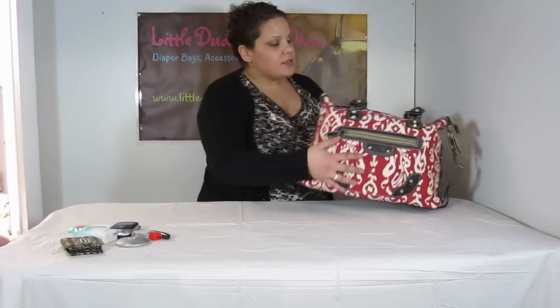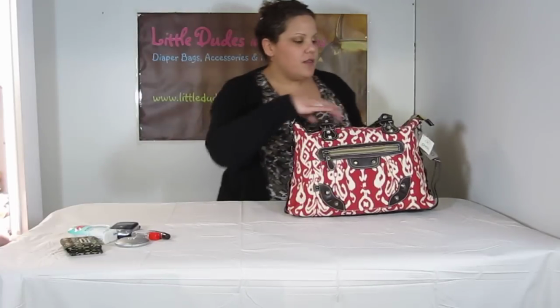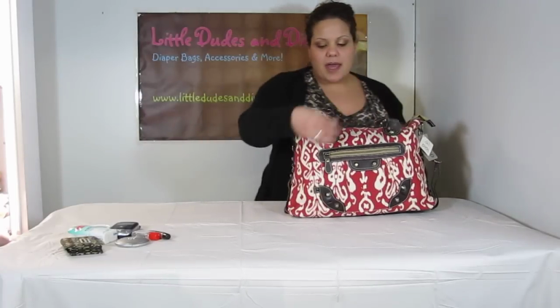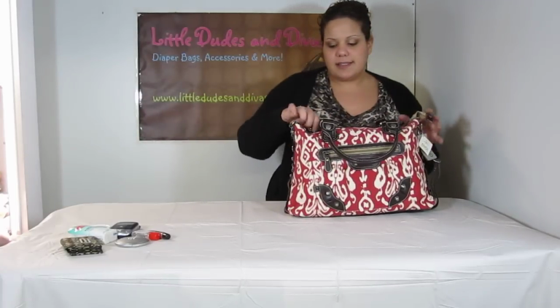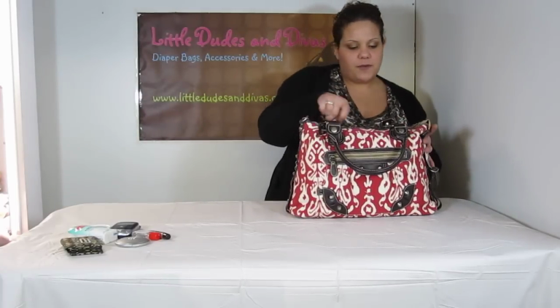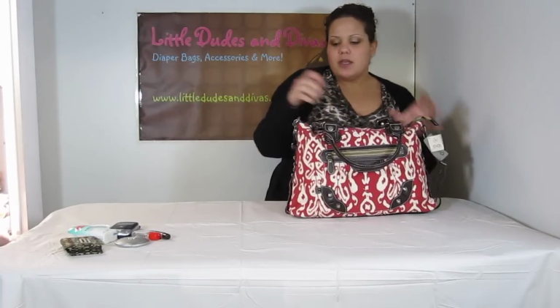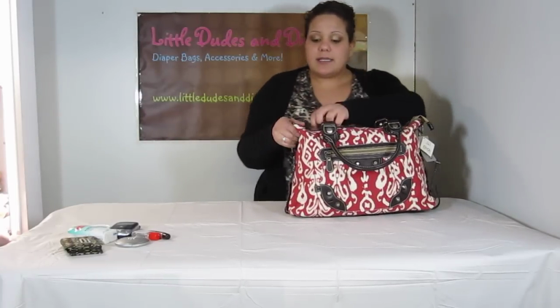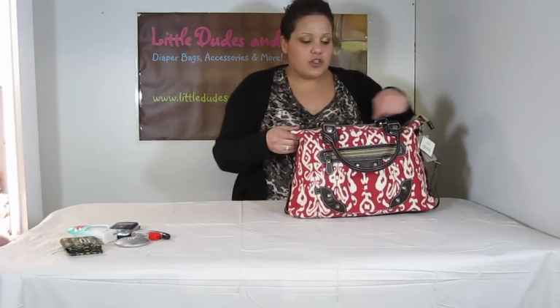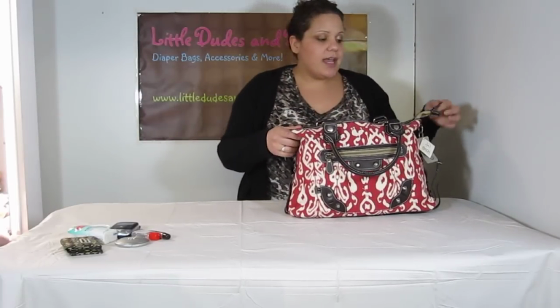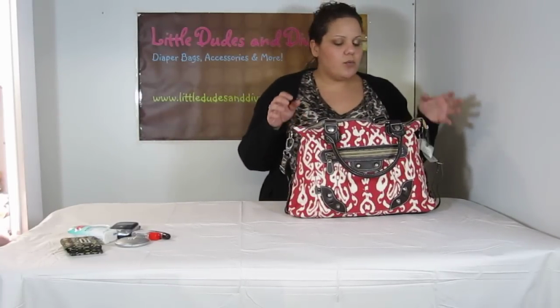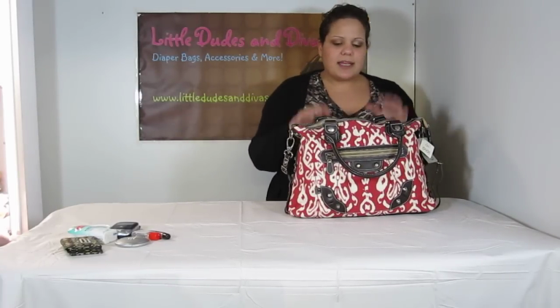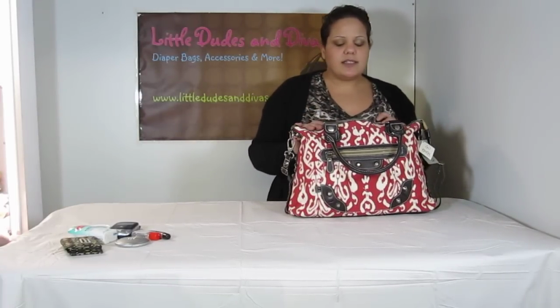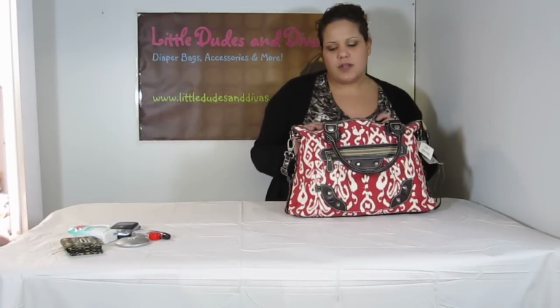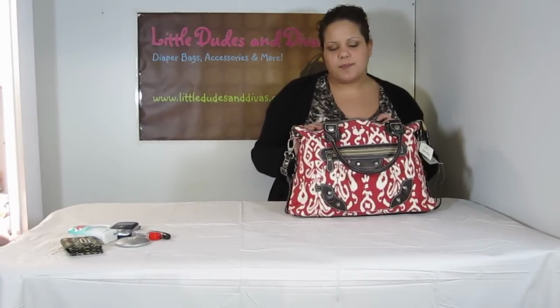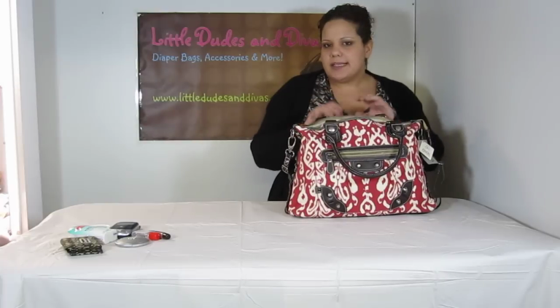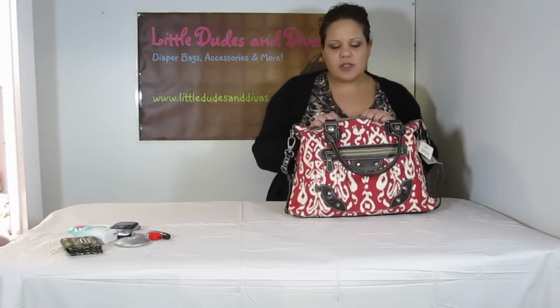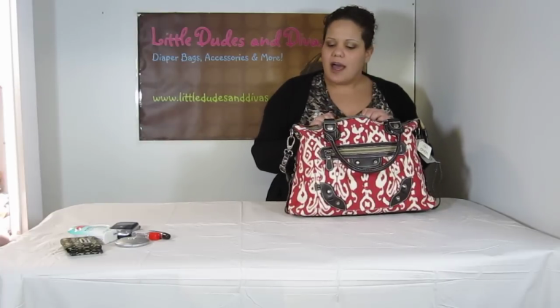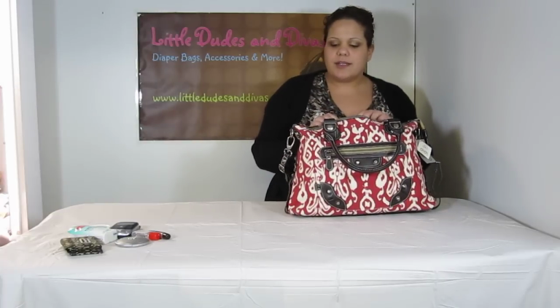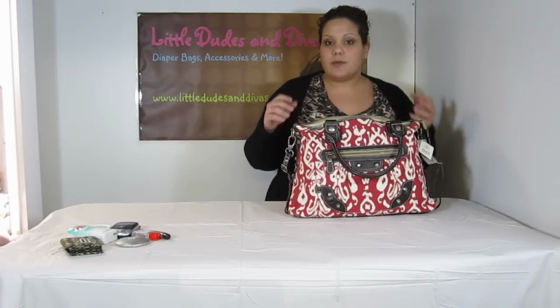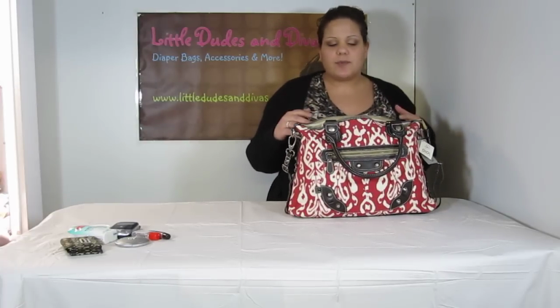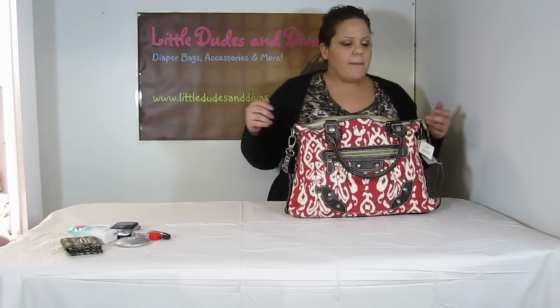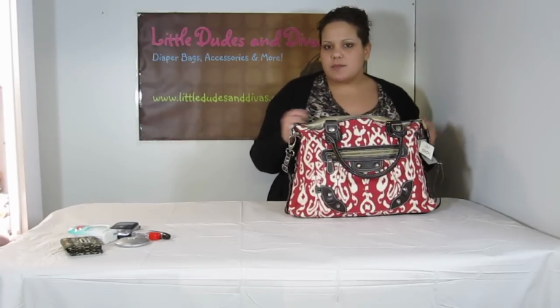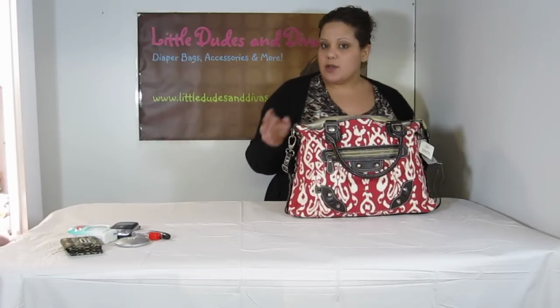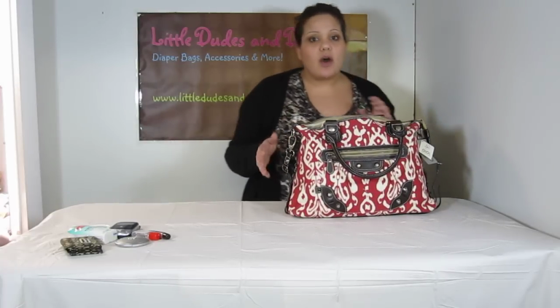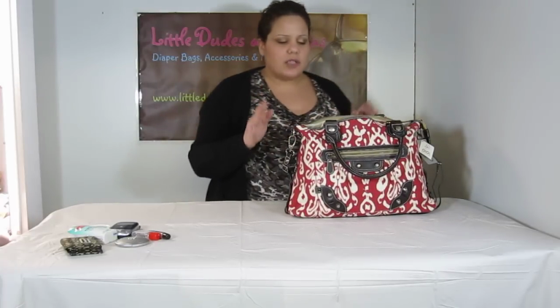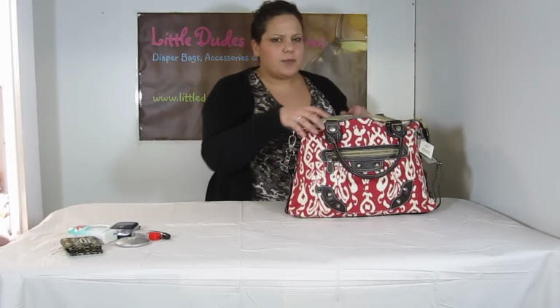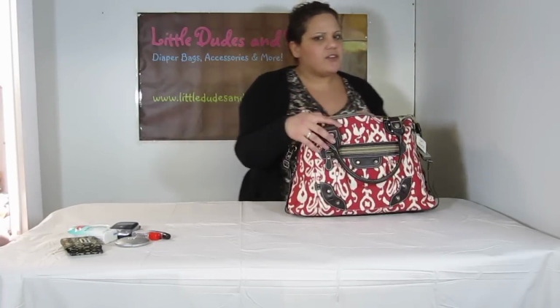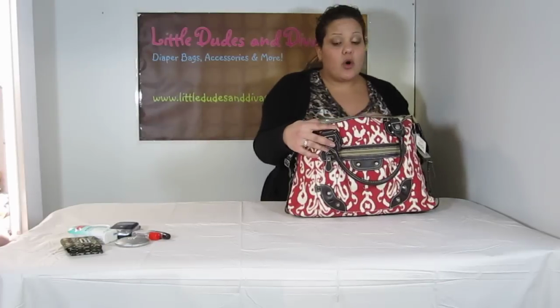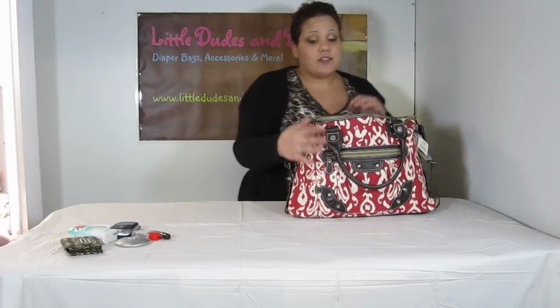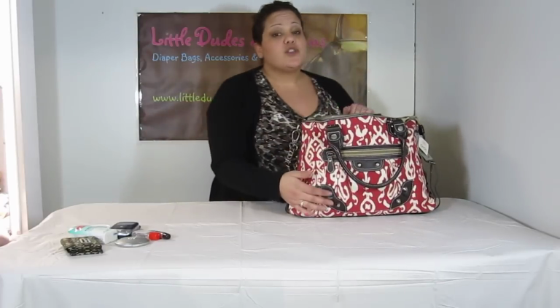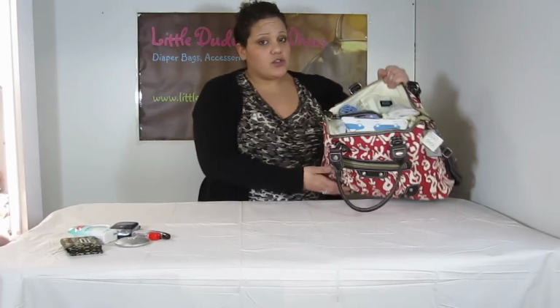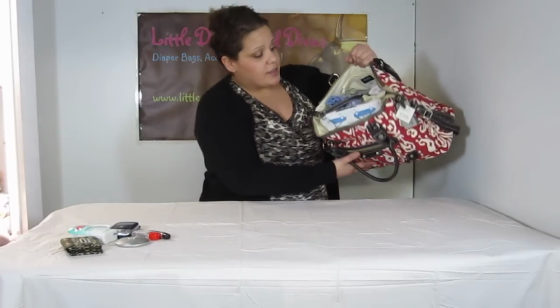Next, in the bag itself — it's zipper closure, and I guess you can't tell on the video, but these zippers are high quality zippers. They're metal zippers, but they're smooth. They don't get caught. I know a lot of zippers like that do get caught, and these don't. So that's also a great addition.